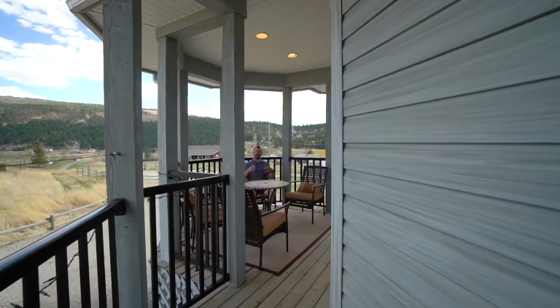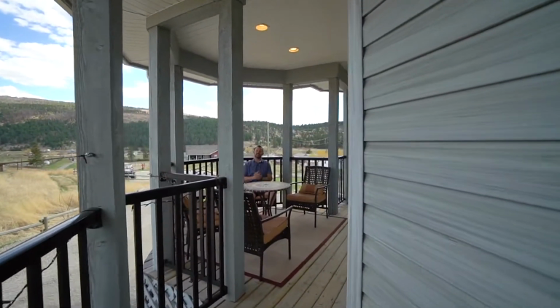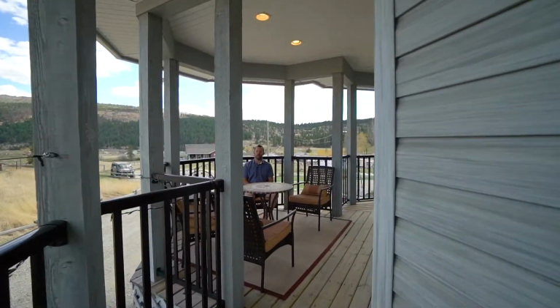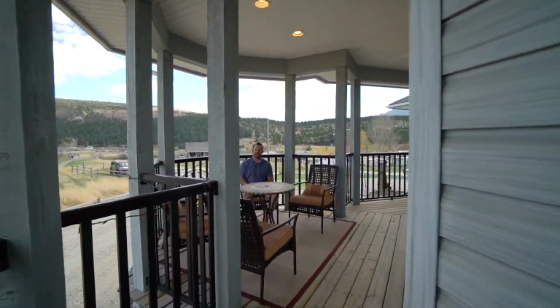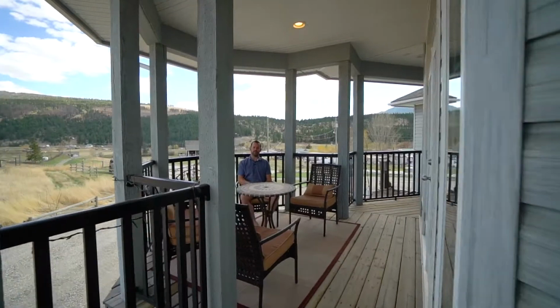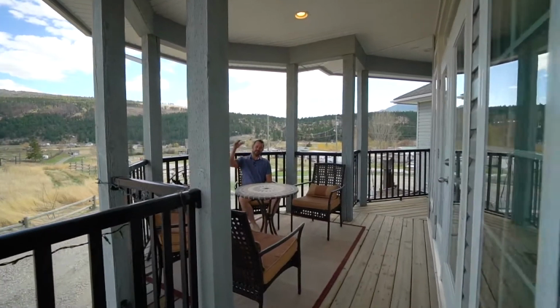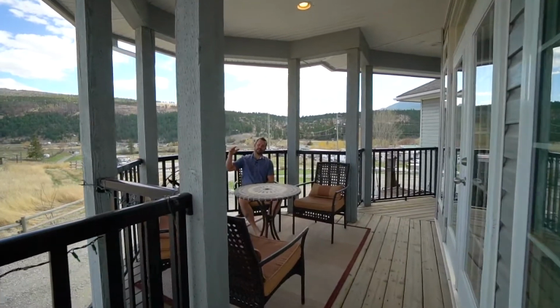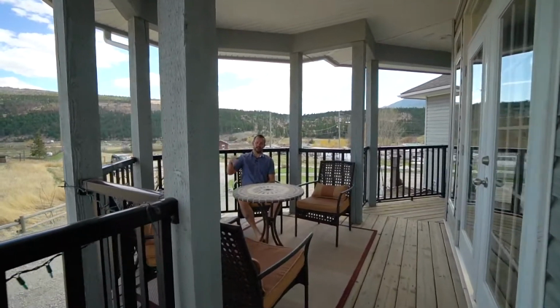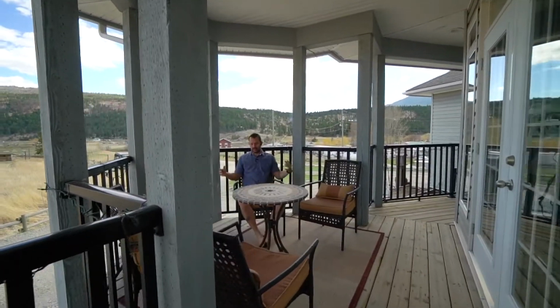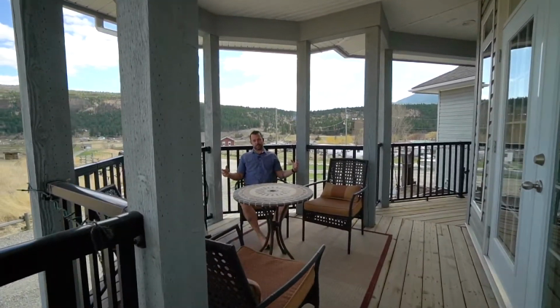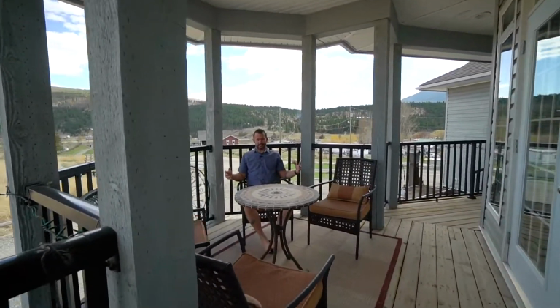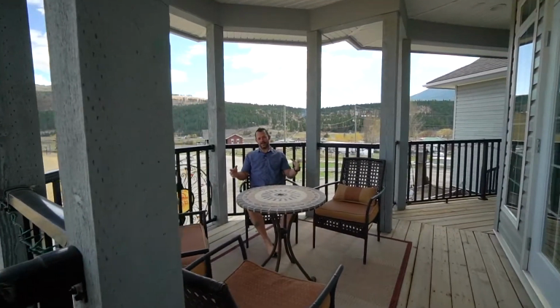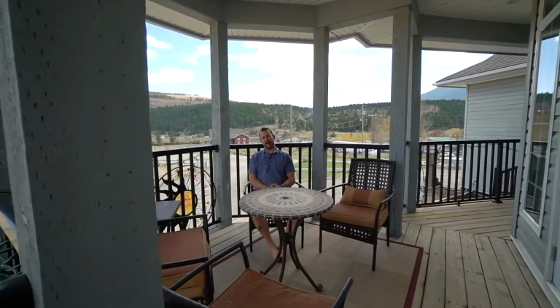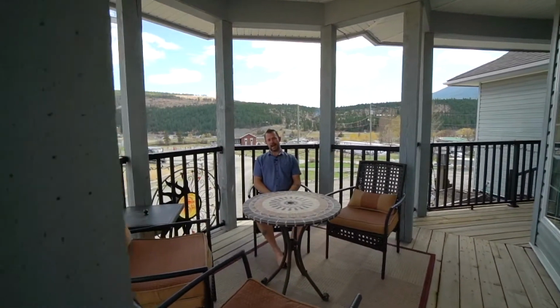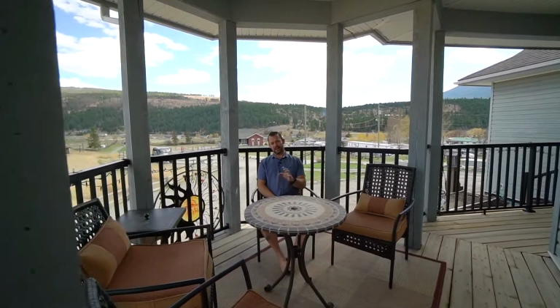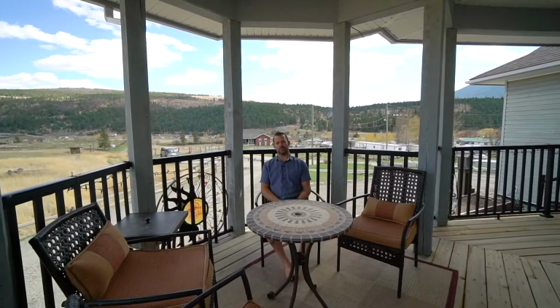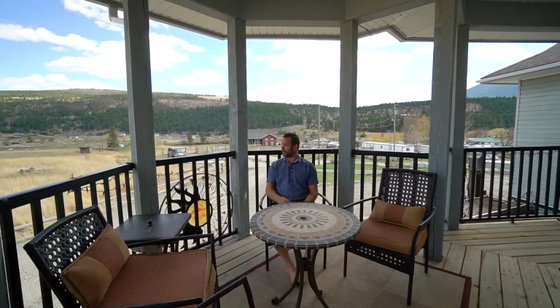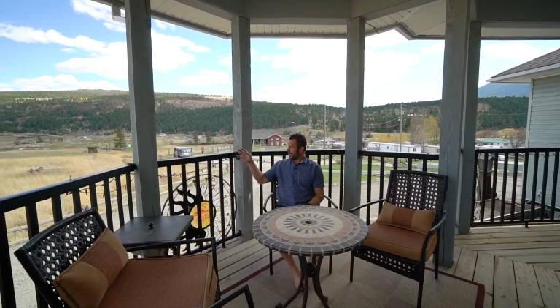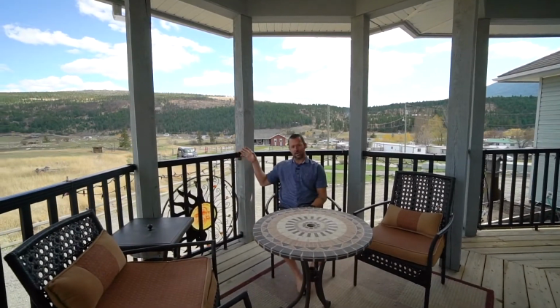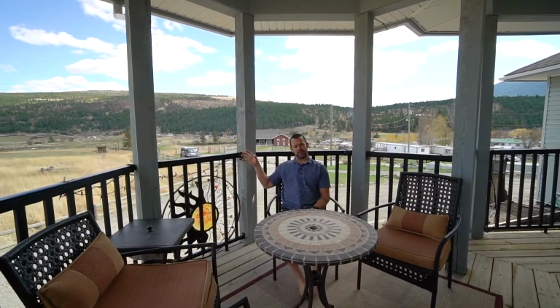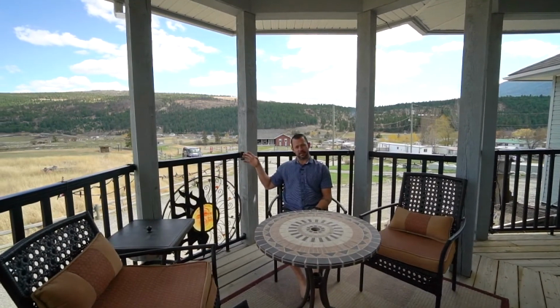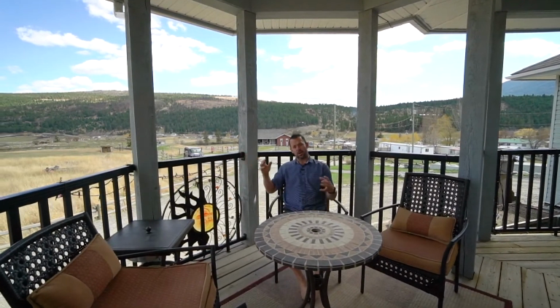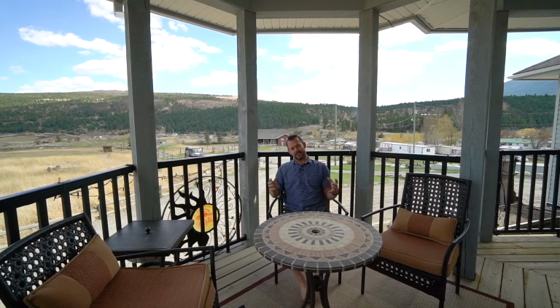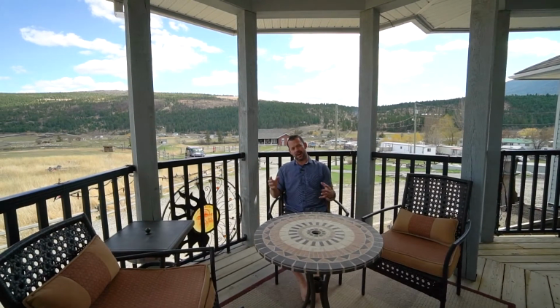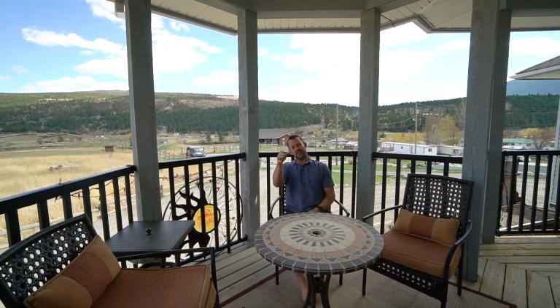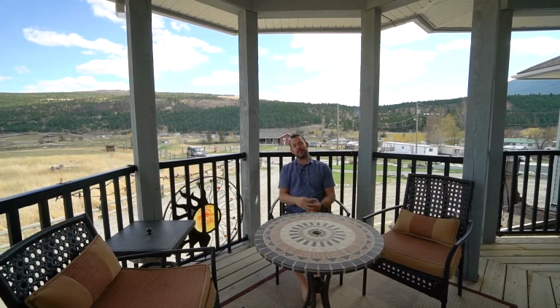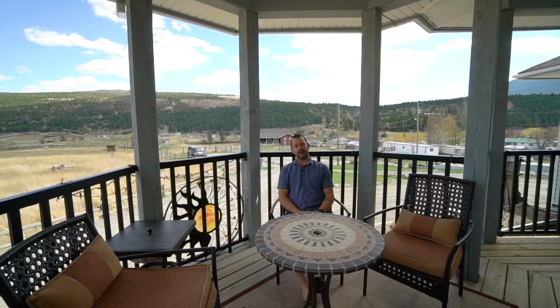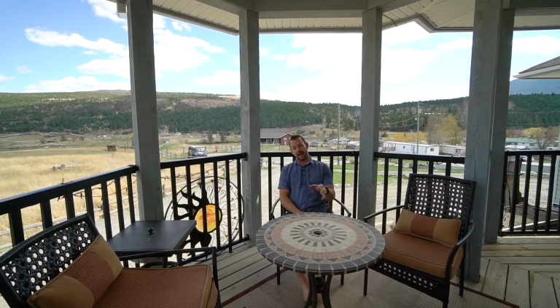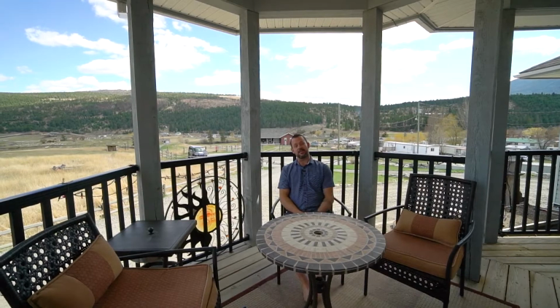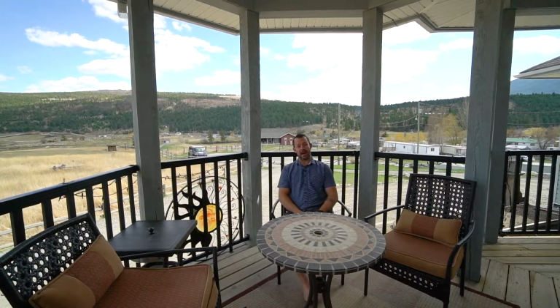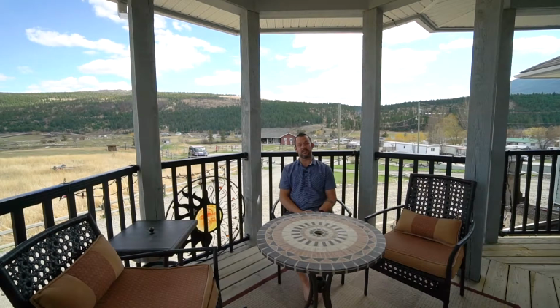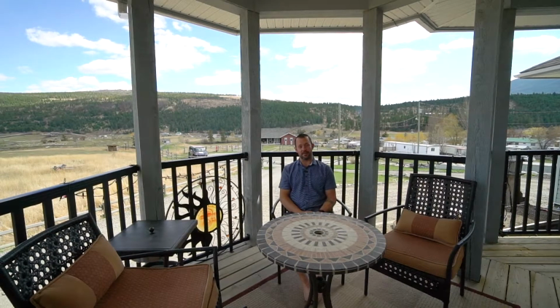I love it that this whole side of the house has a covered deck. You've got this great spot to kick back, relax with a nice cold drink, and enjoy the views in the summer. Or if it gets too hot, you can sit in the back, and there's a great spot back there to do your barbecuing.